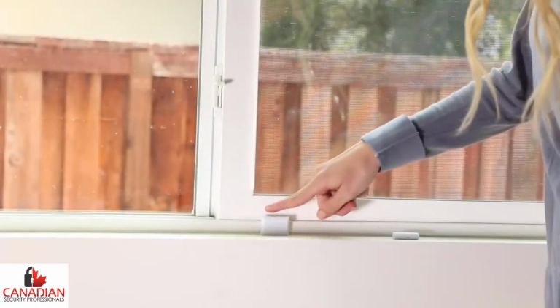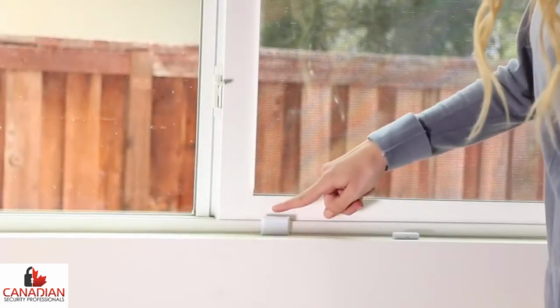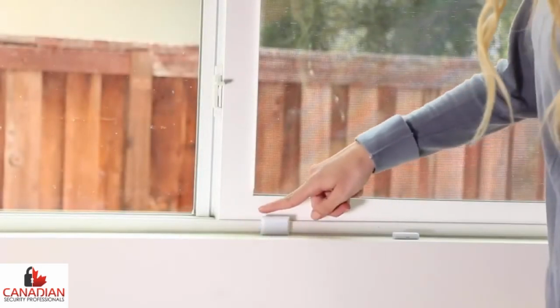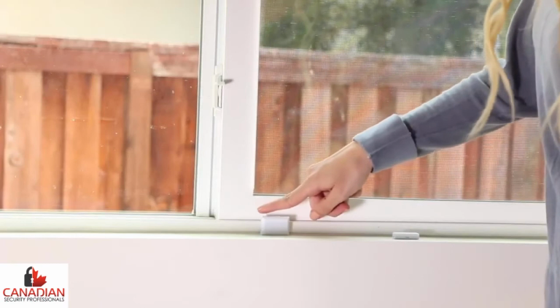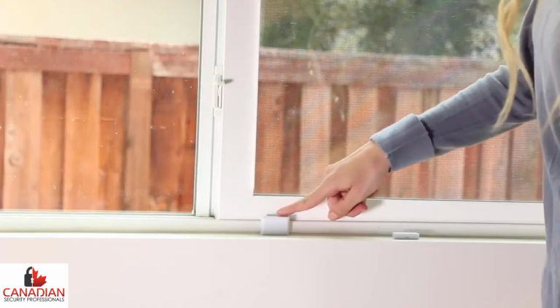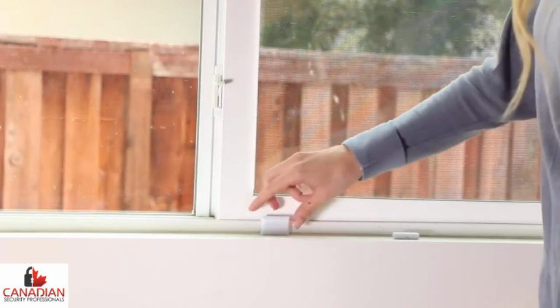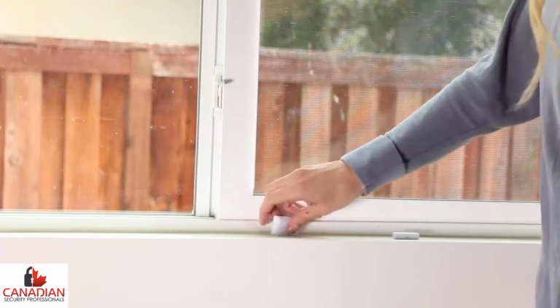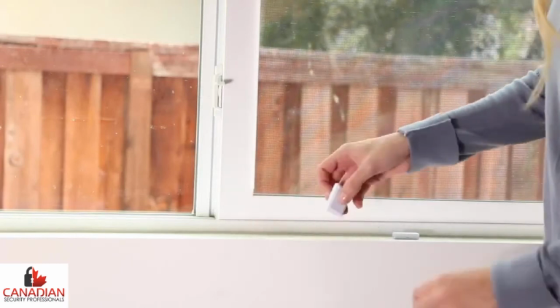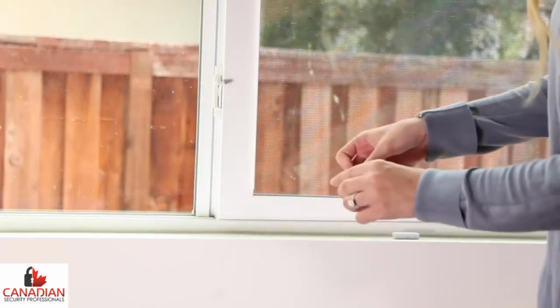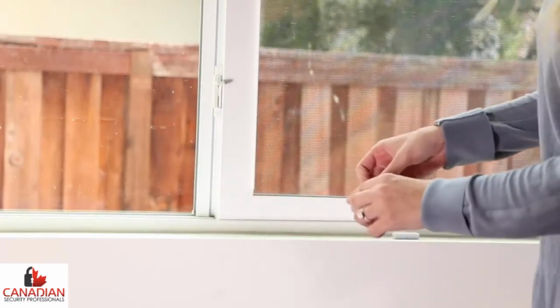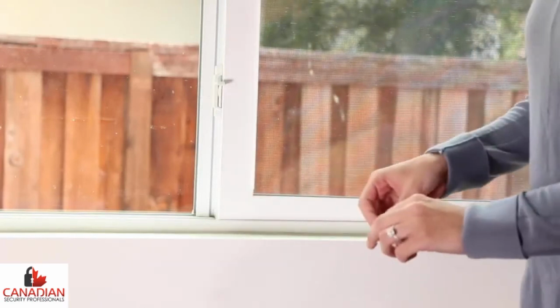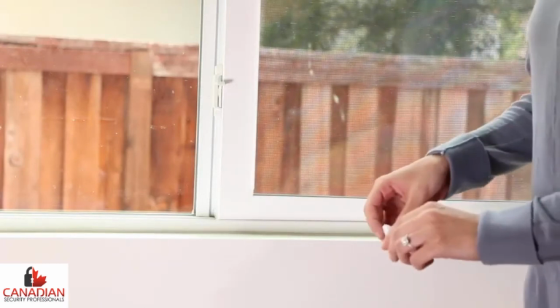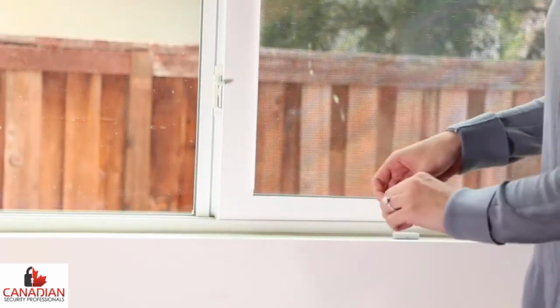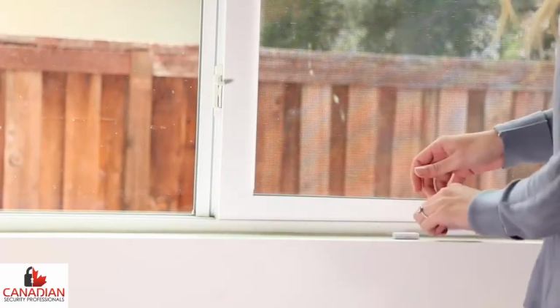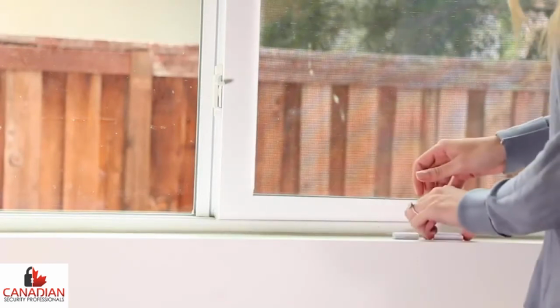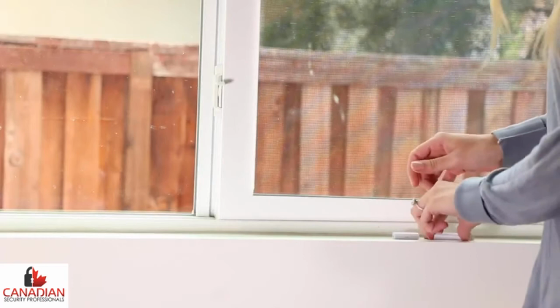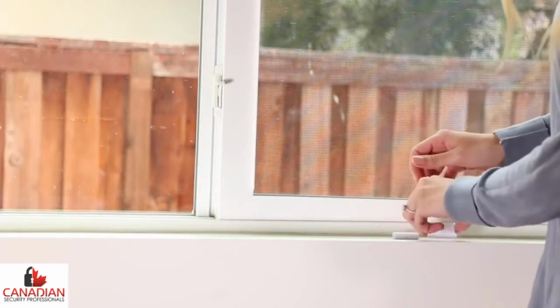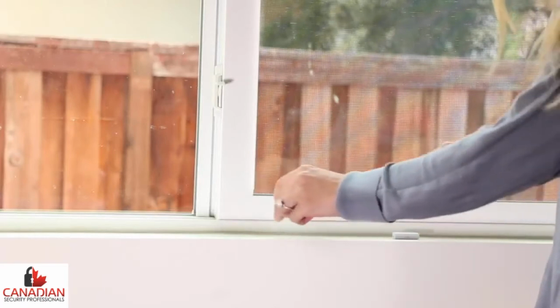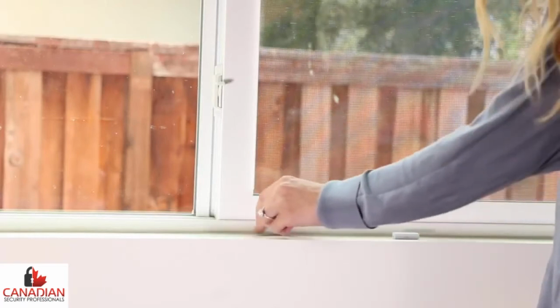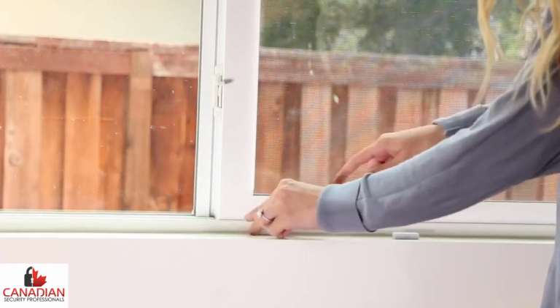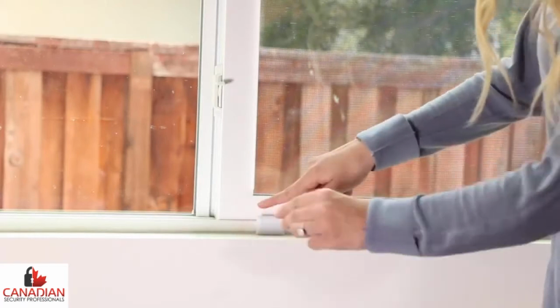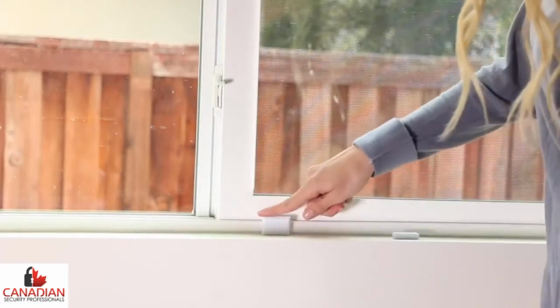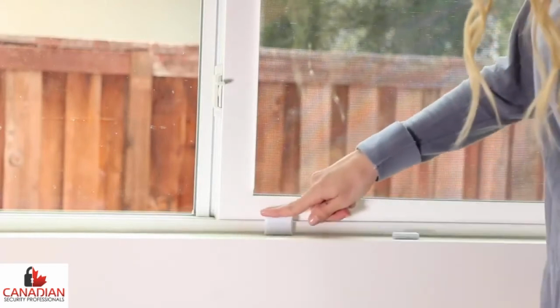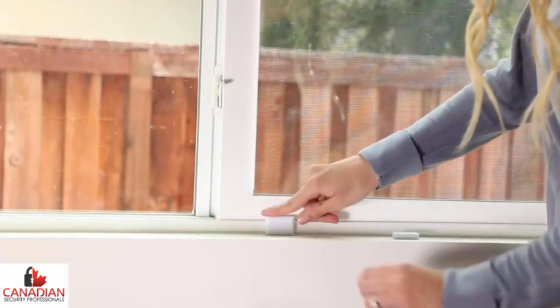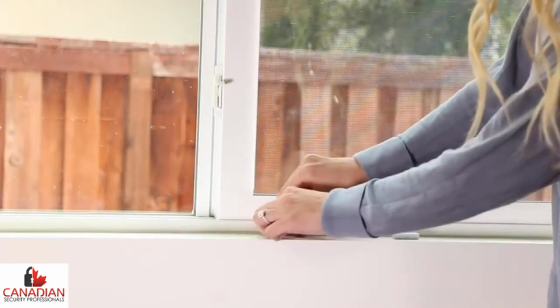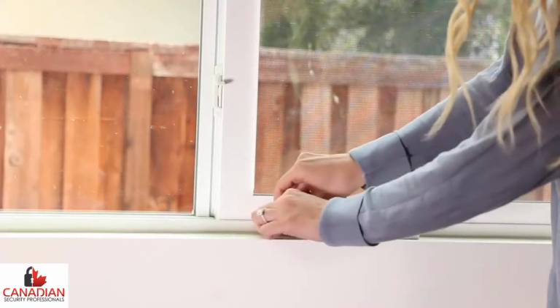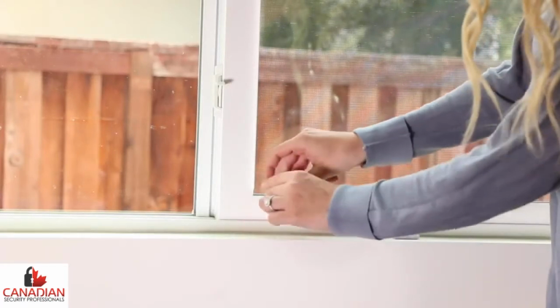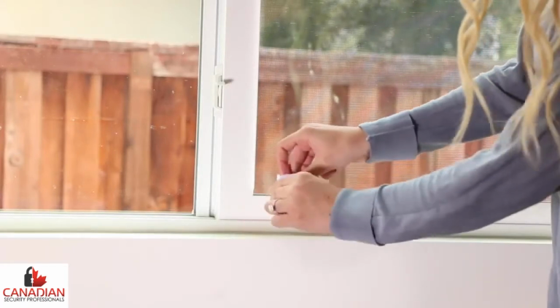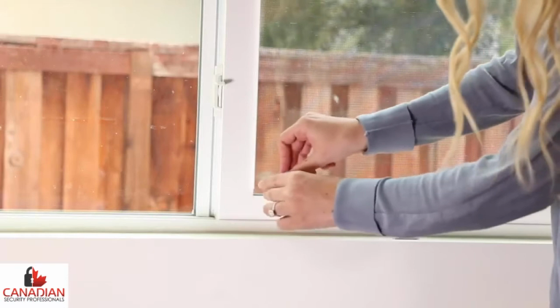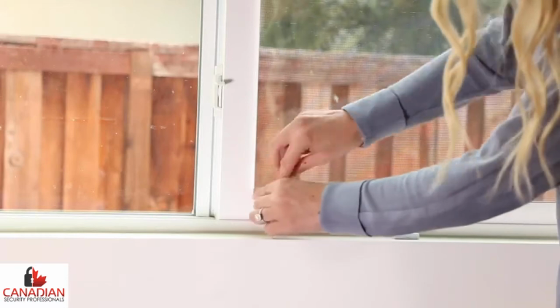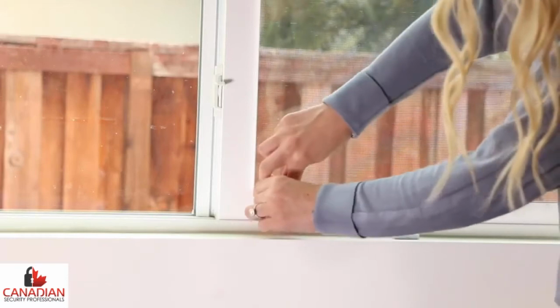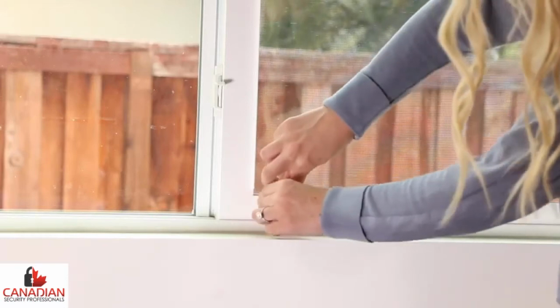Ideally, the sensor should be placed on the fixed frame of the window, and the magnet should be installed on the moving window. If this is not possible due to the size of the frame, it is most important to mount the sensor flush on the surface.